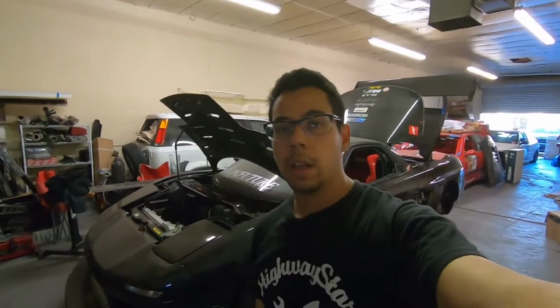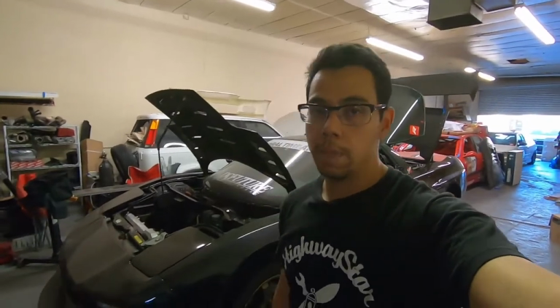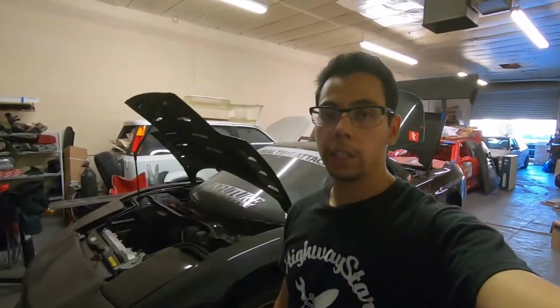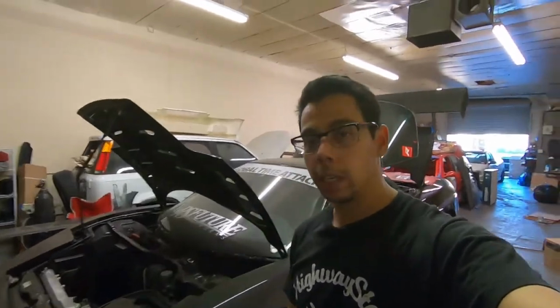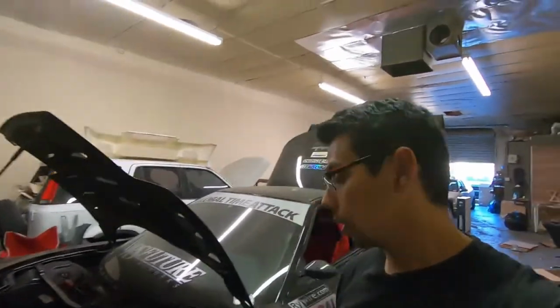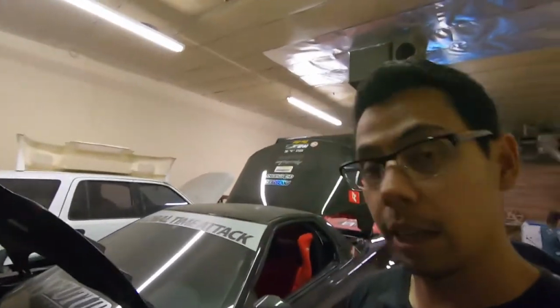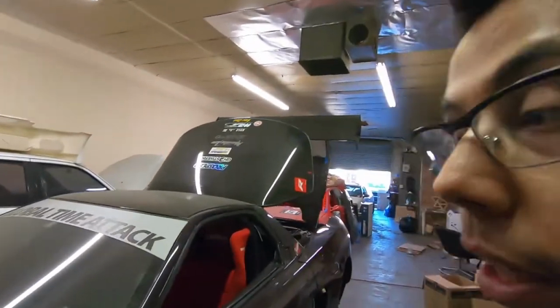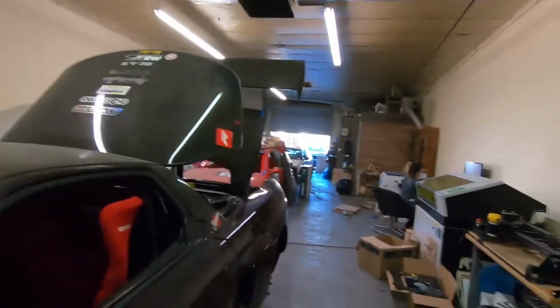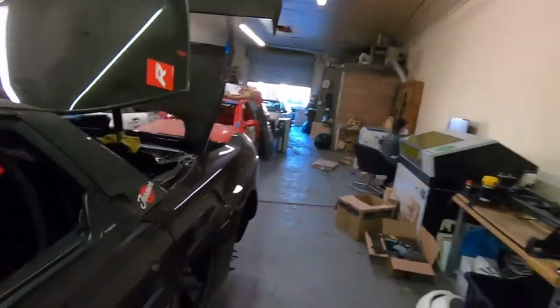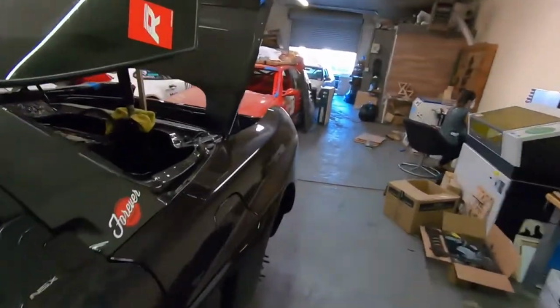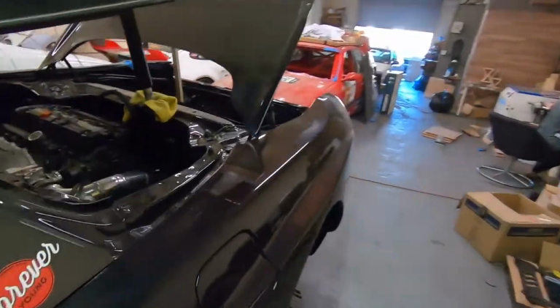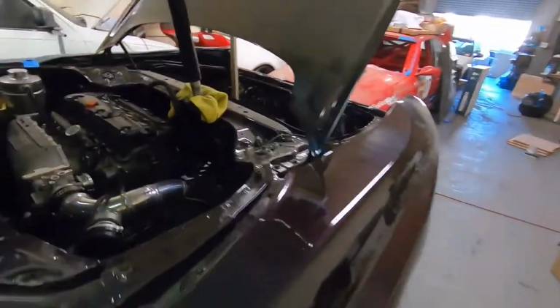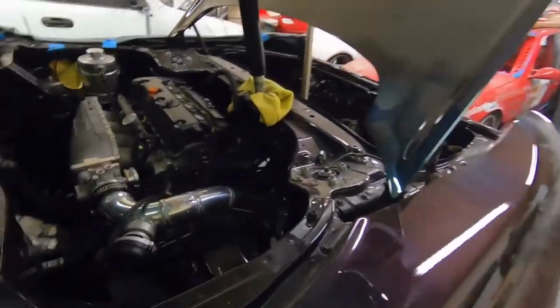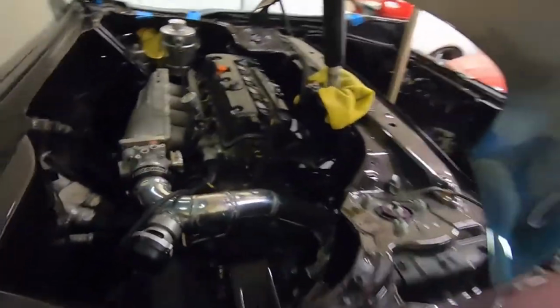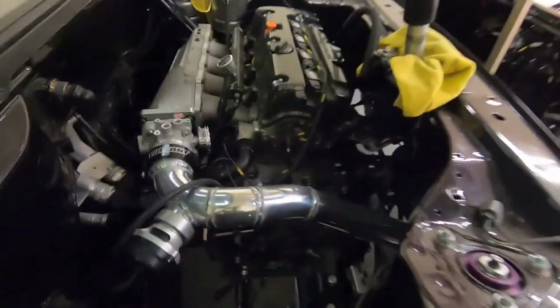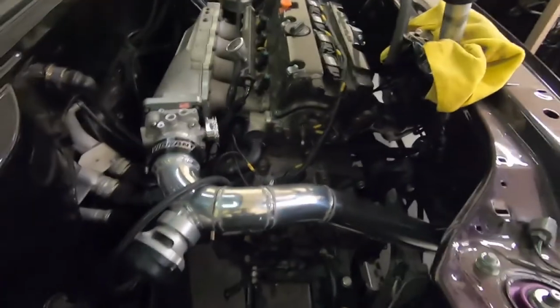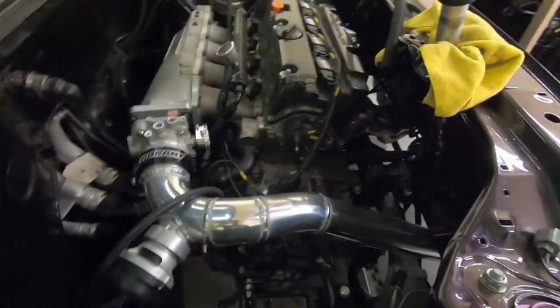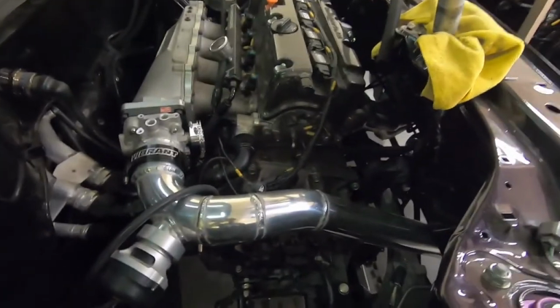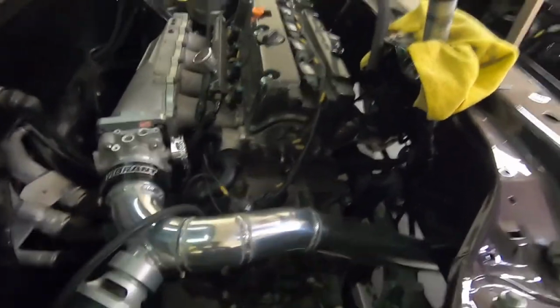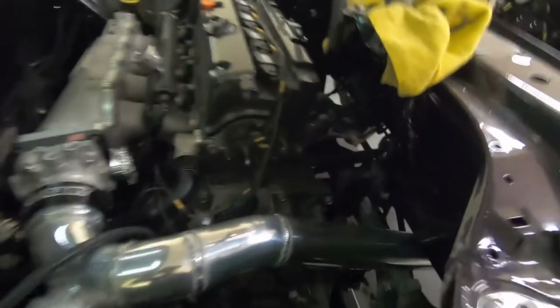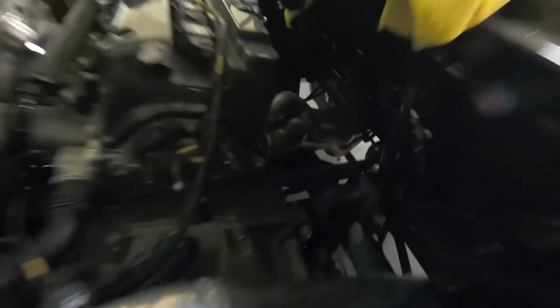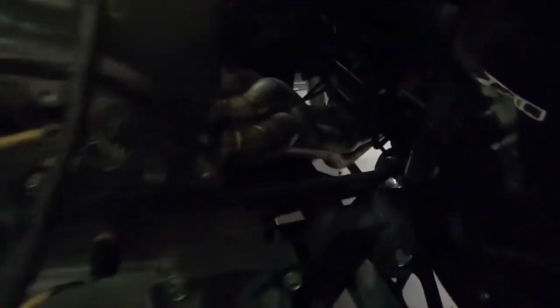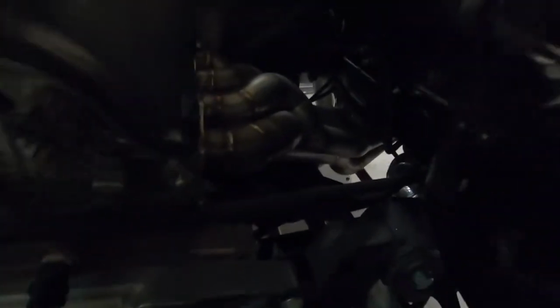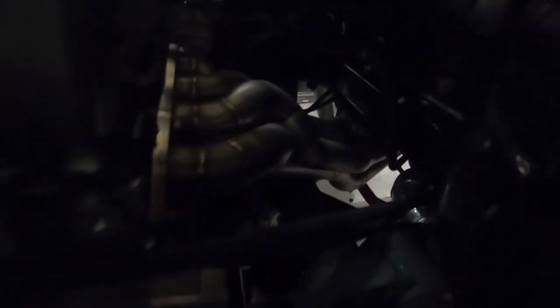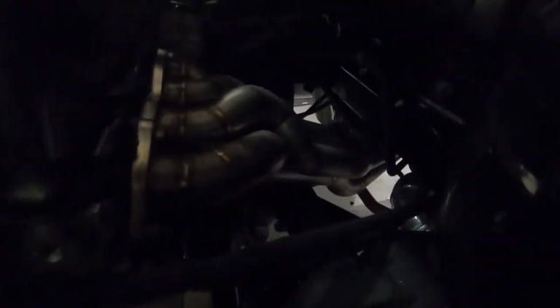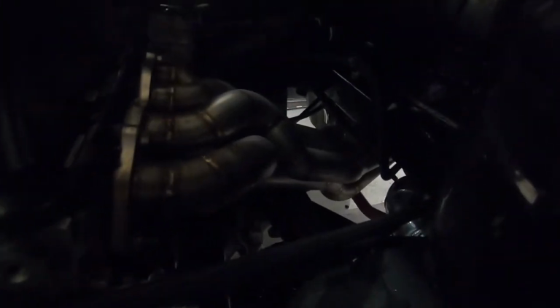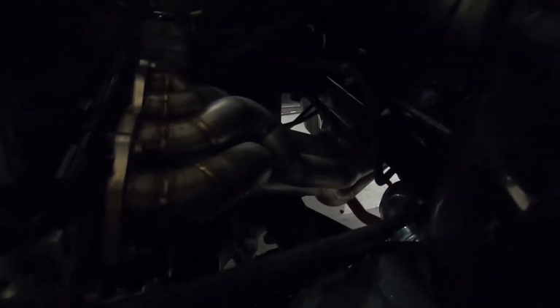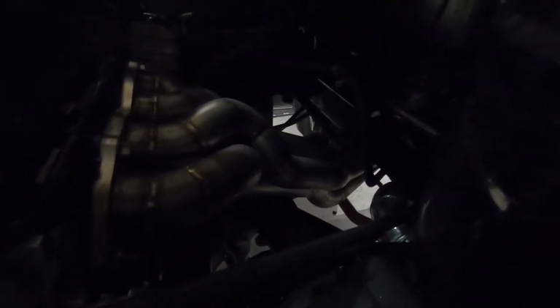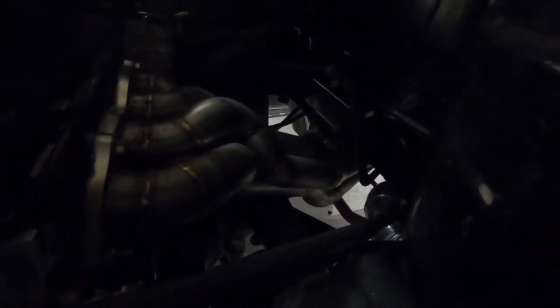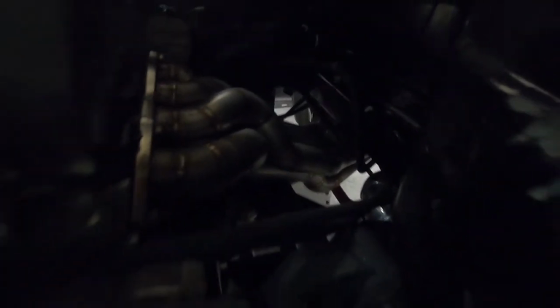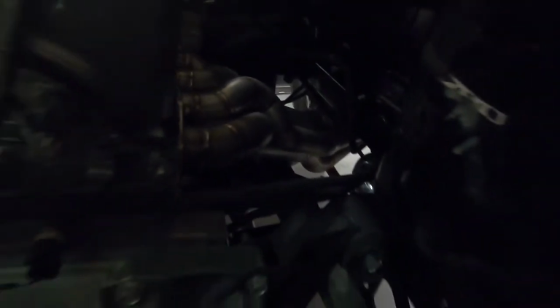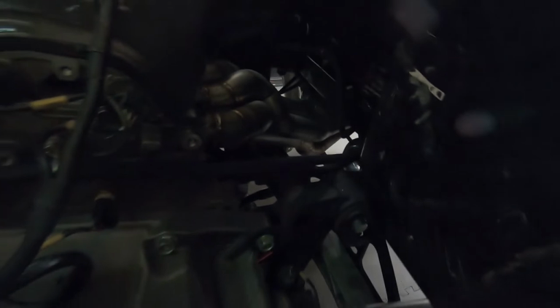We are back in the shop with the NSX. Came back from Protomachine — they did an awesome job basically relocating and fabricating everything. Let's take a closer look at the manifold and what they did.